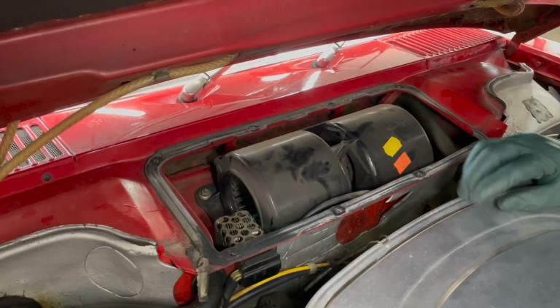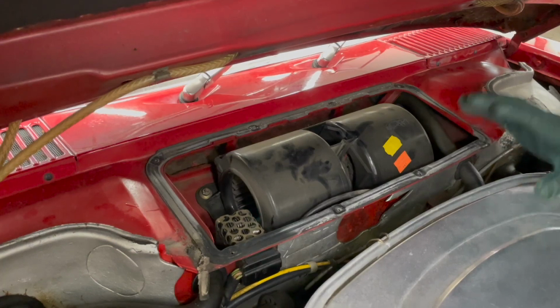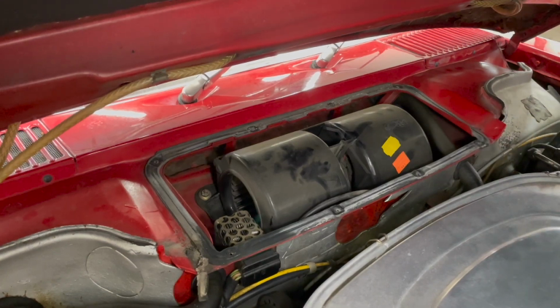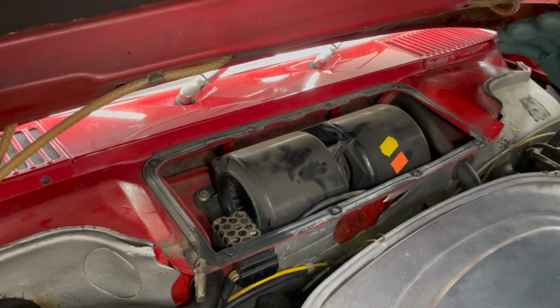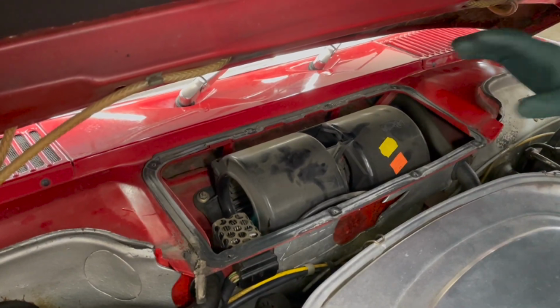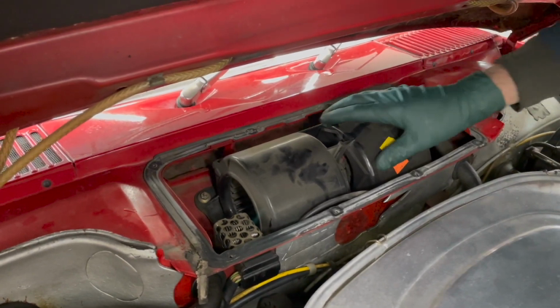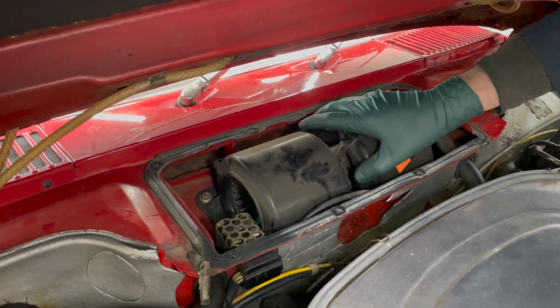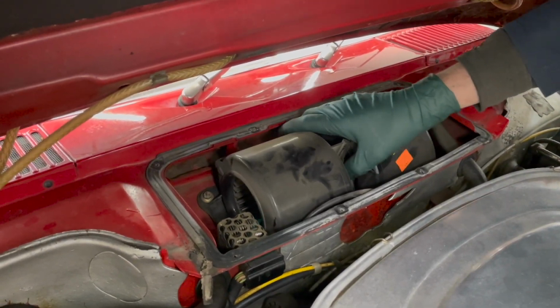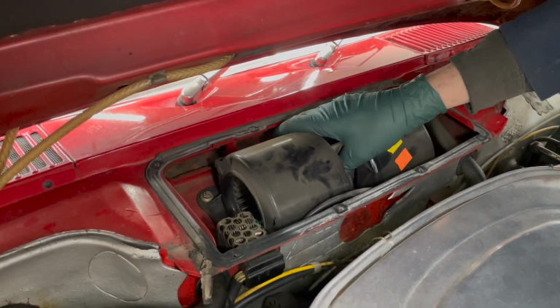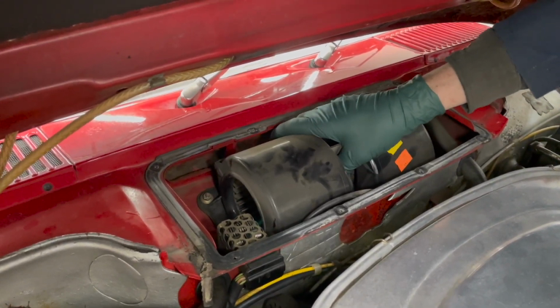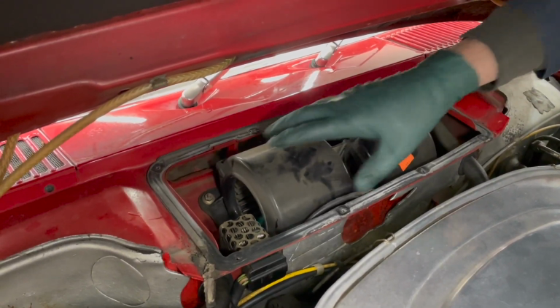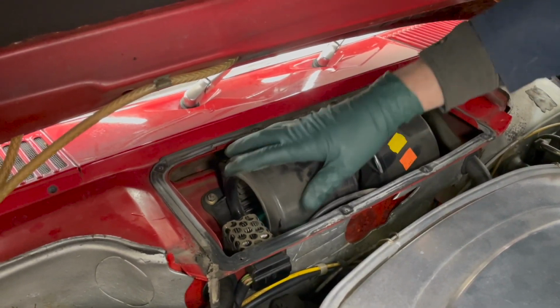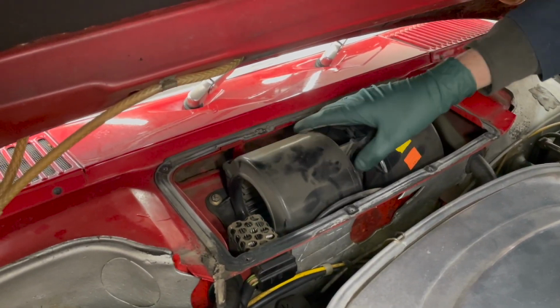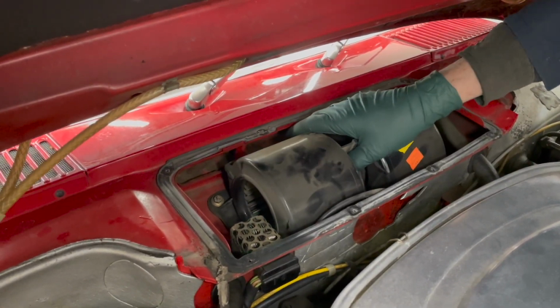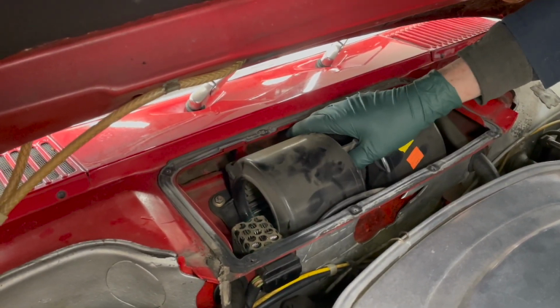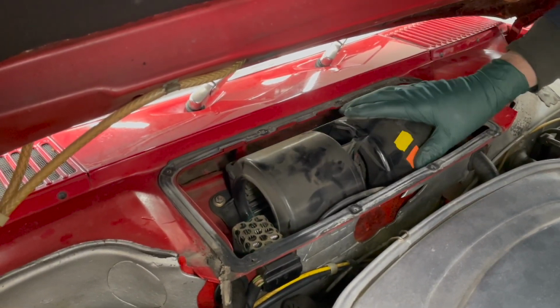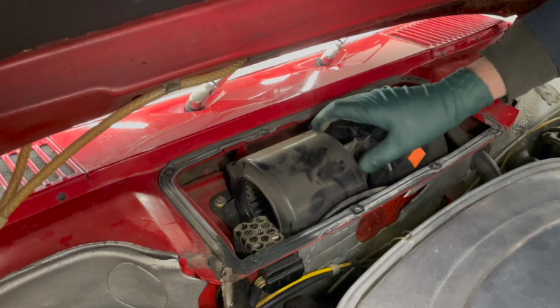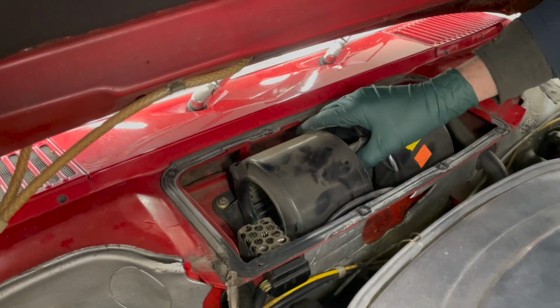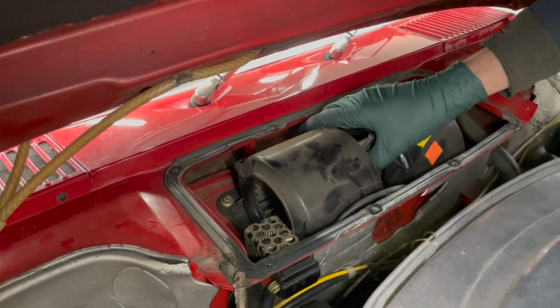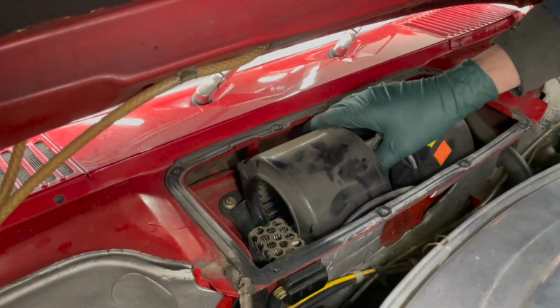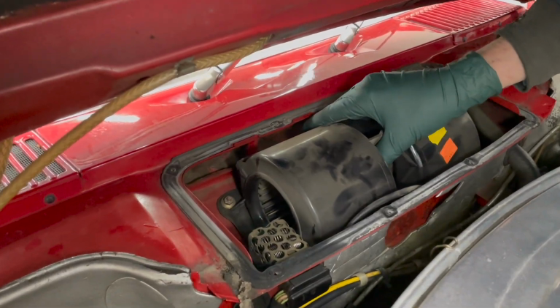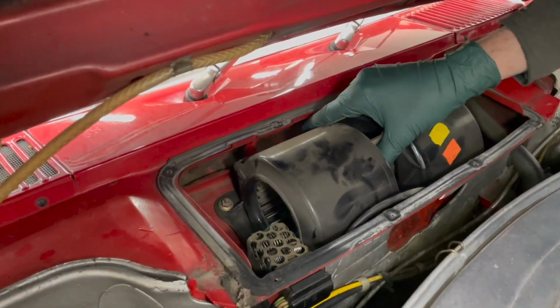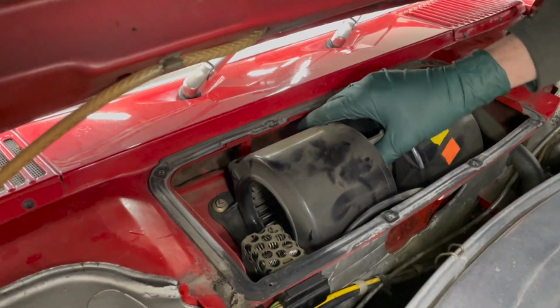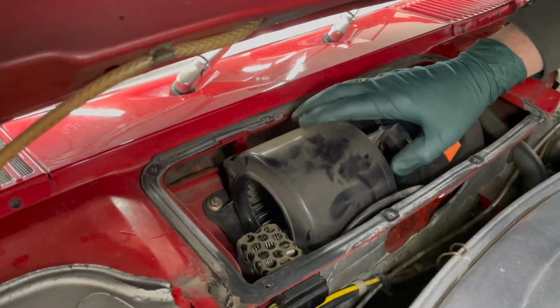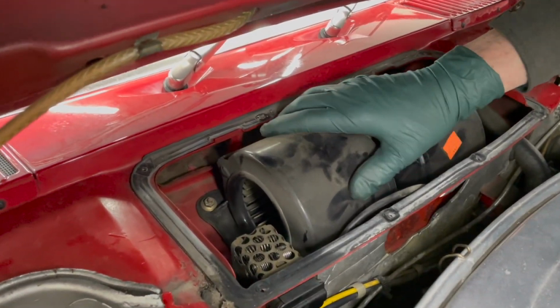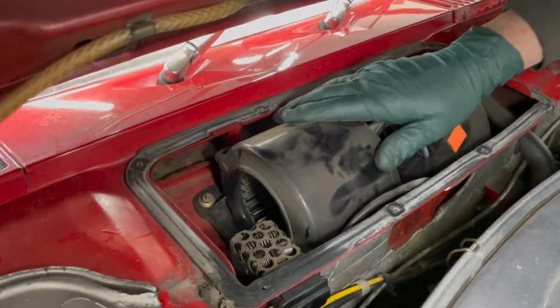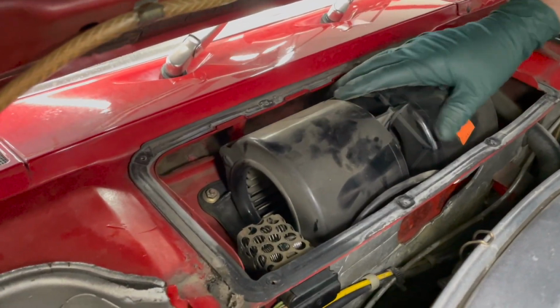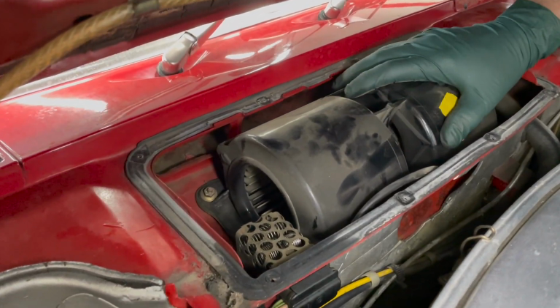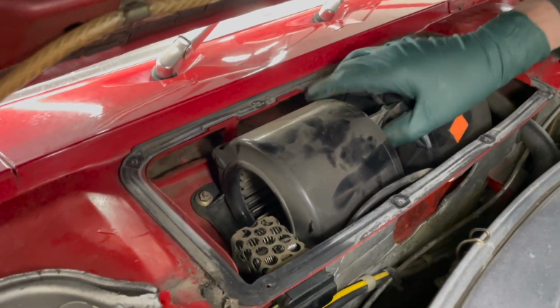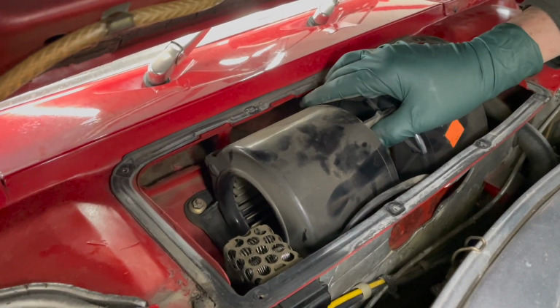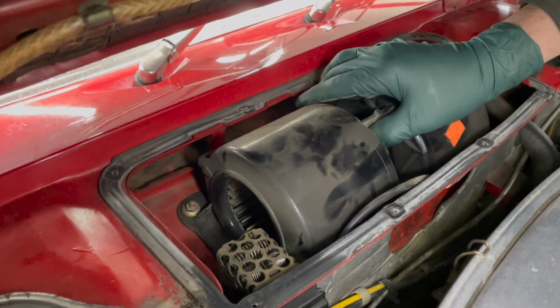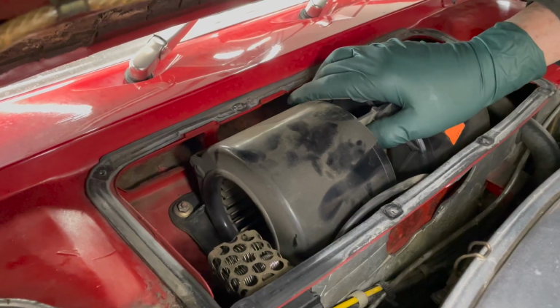The first thing you want to do is grab the blower motor and pull on it. You don't have to jerk it a lot, but a lot of times these will crack and break and you'll get rattling in here. This one feels pretty good.